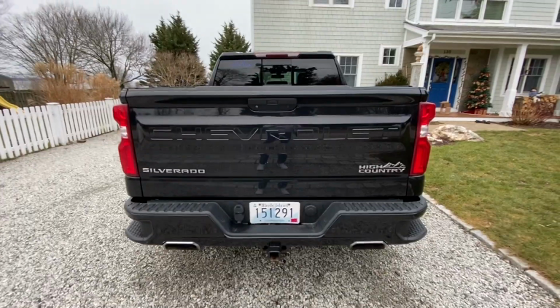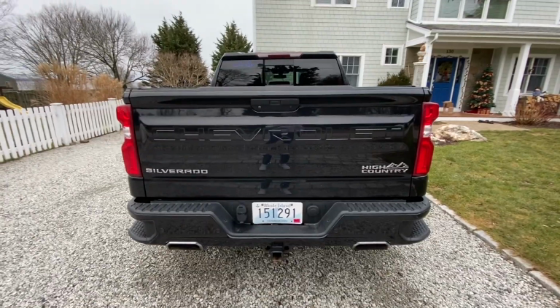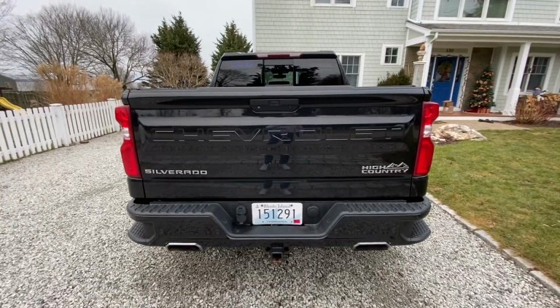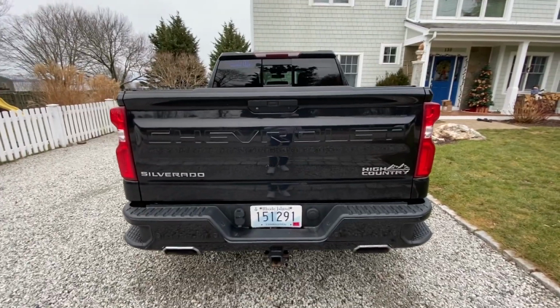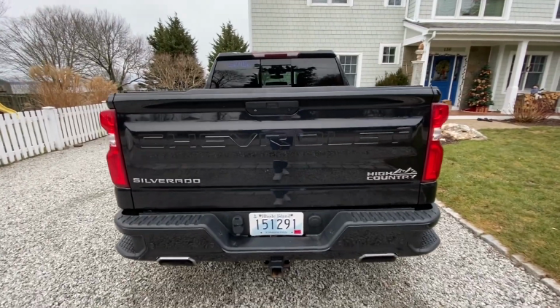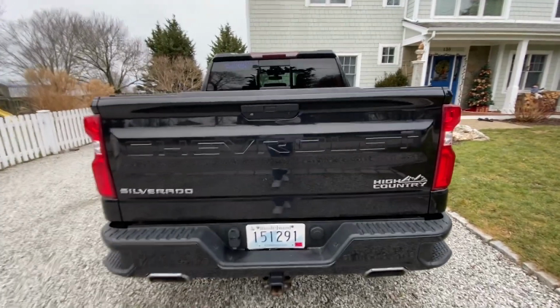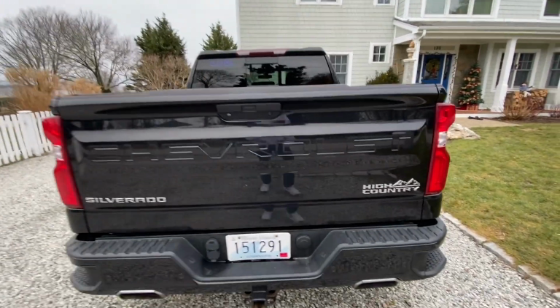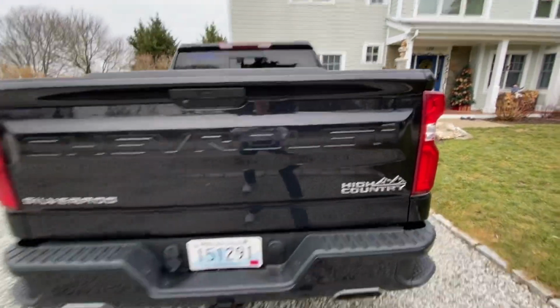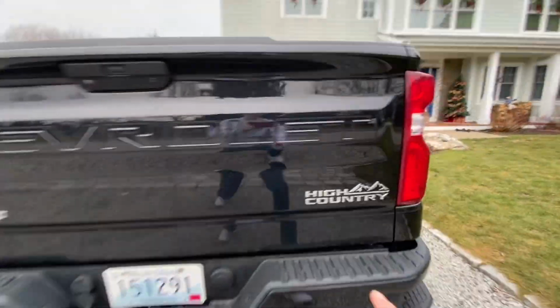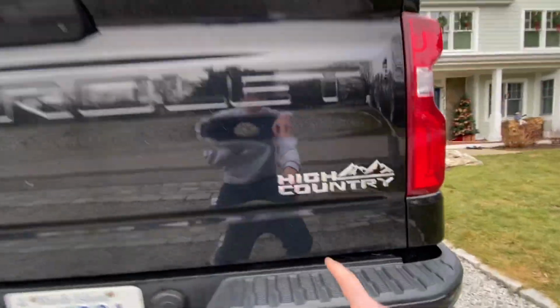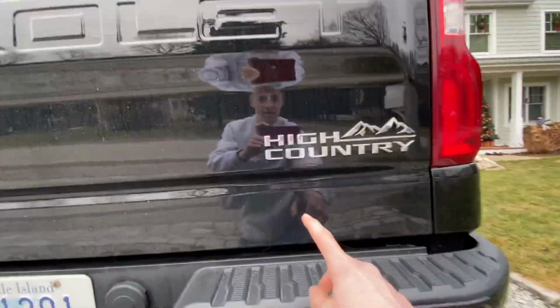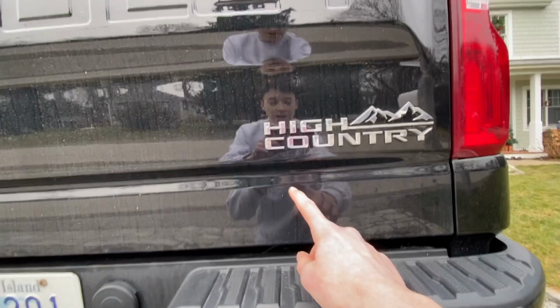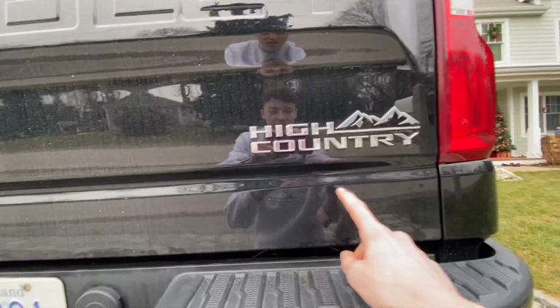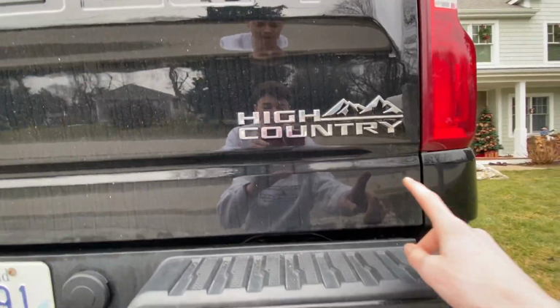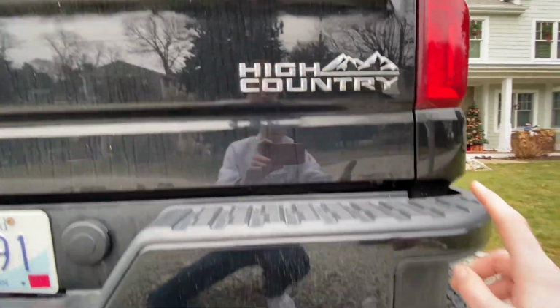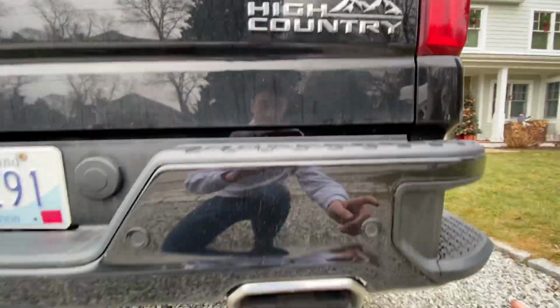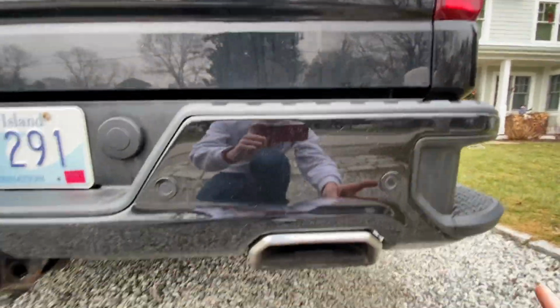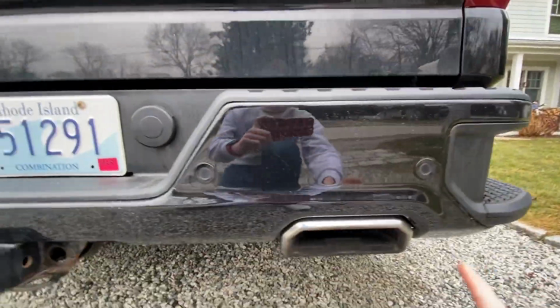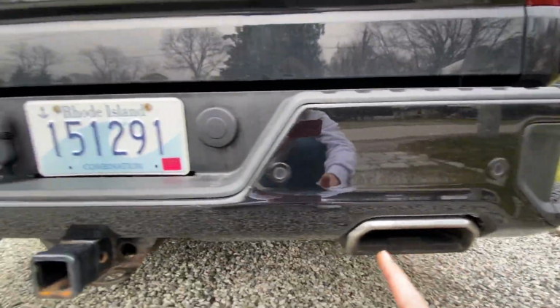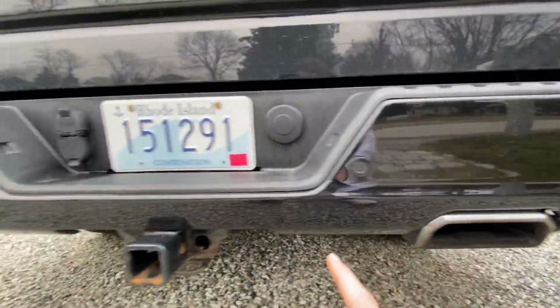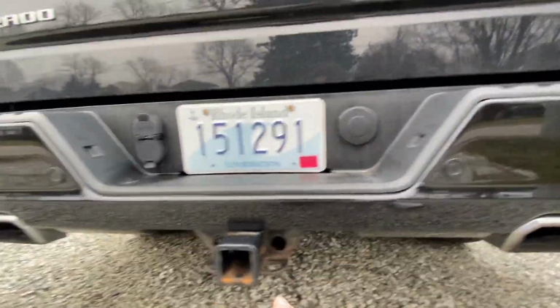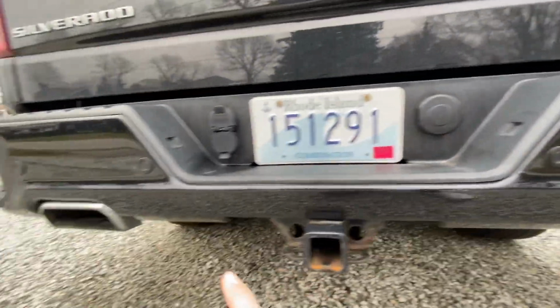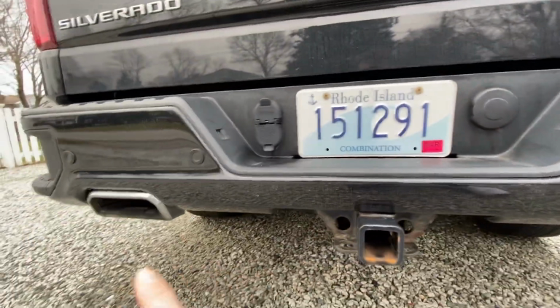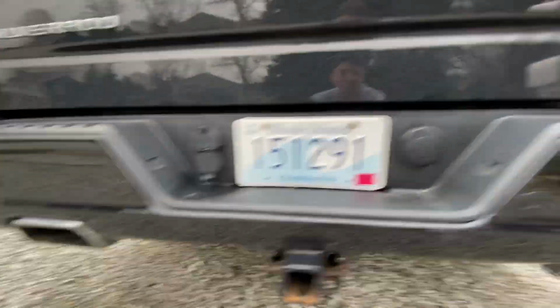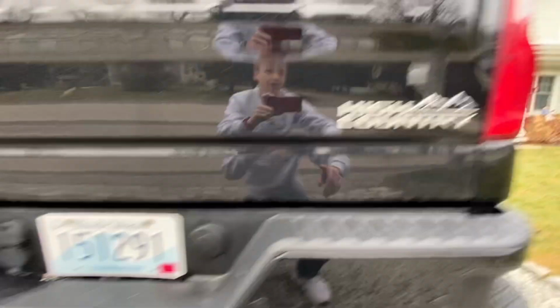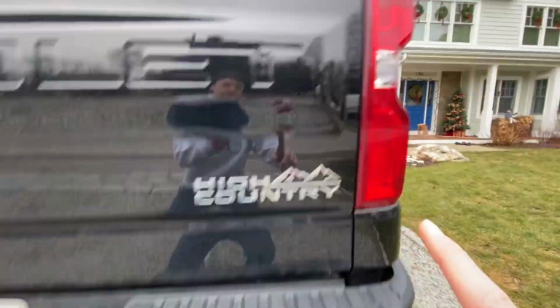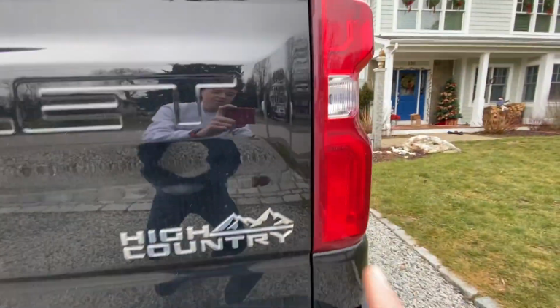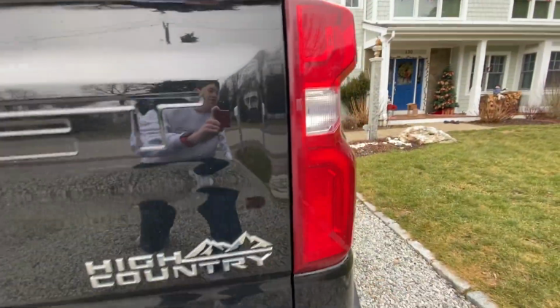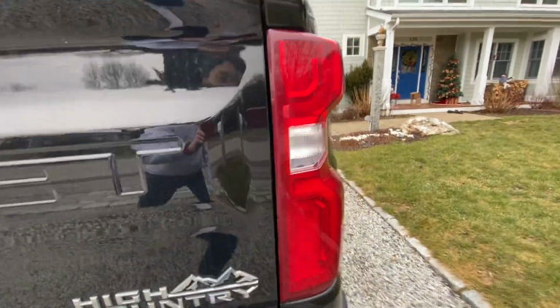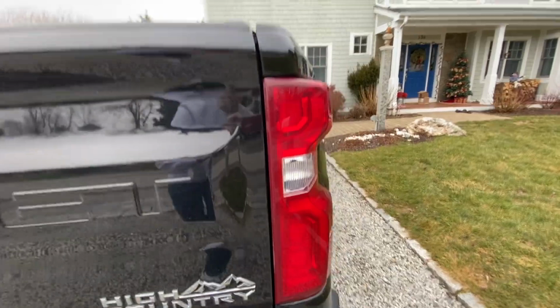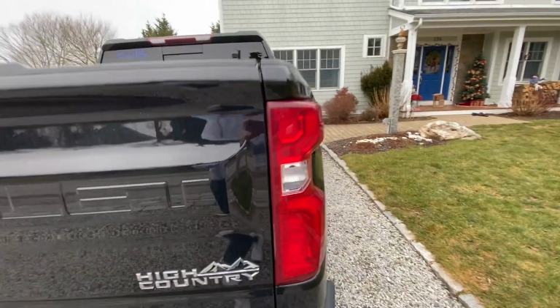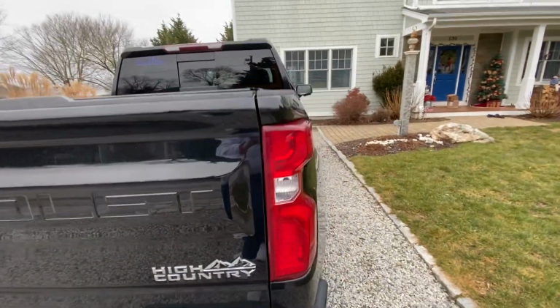On the rear of the Silverado for the High Country package, you're going to get a High Country badge, parking sensors along the rear bumper, as well as LED tail lights and LED headlights up front.